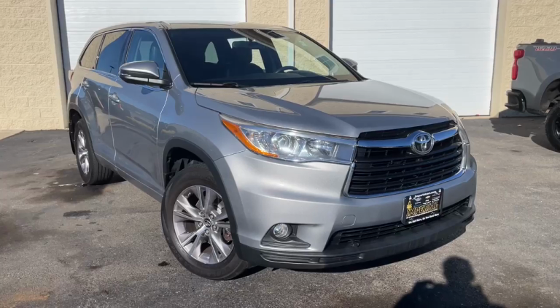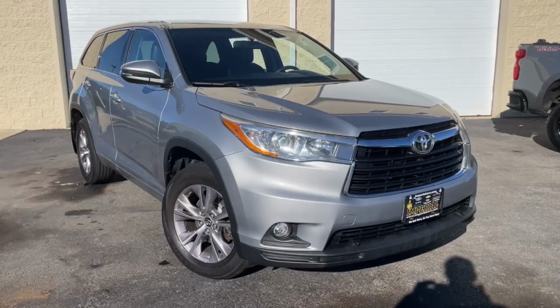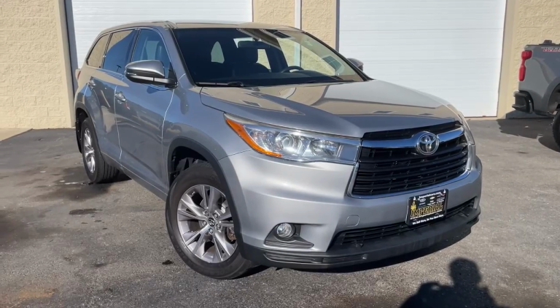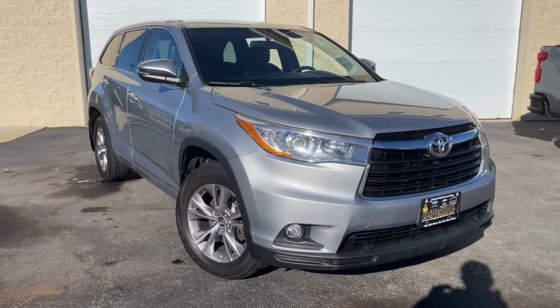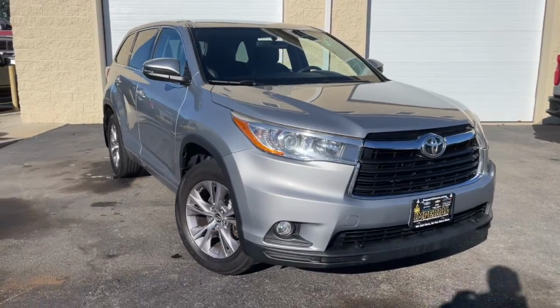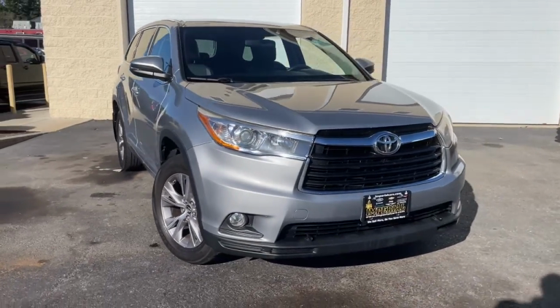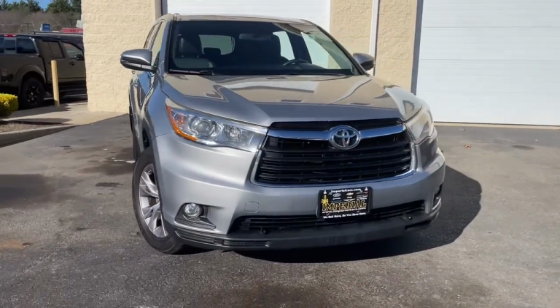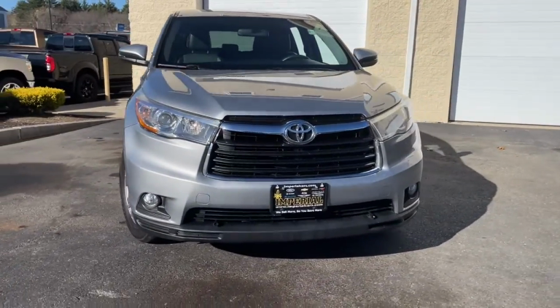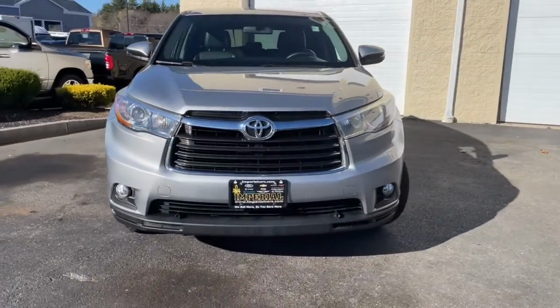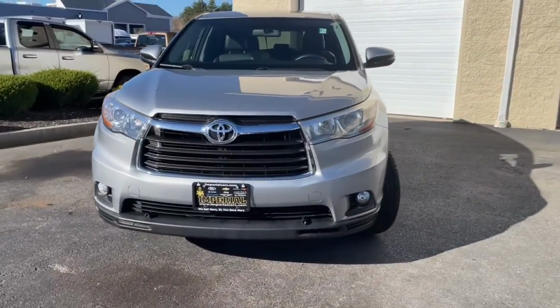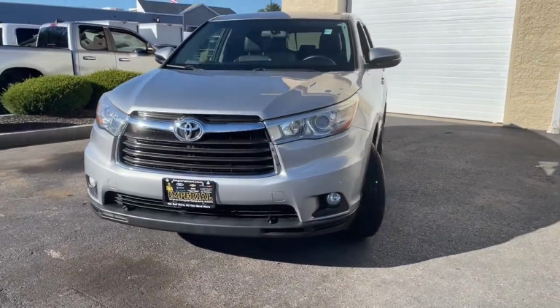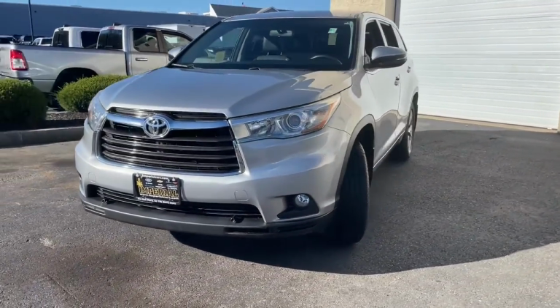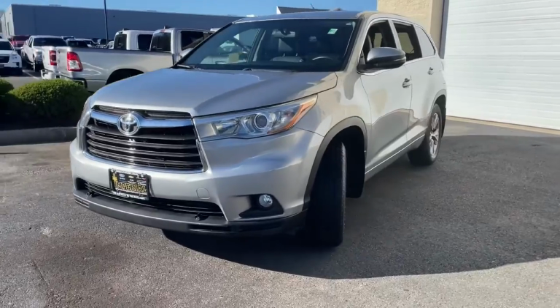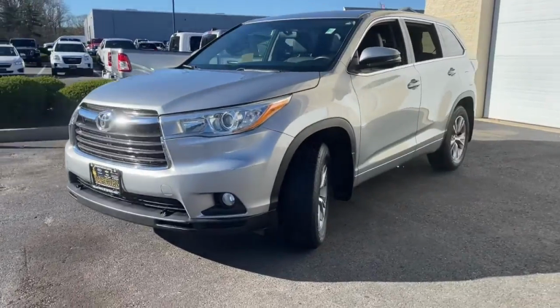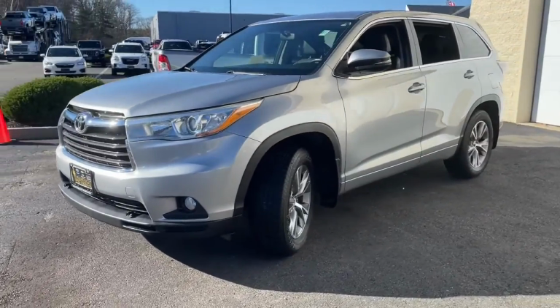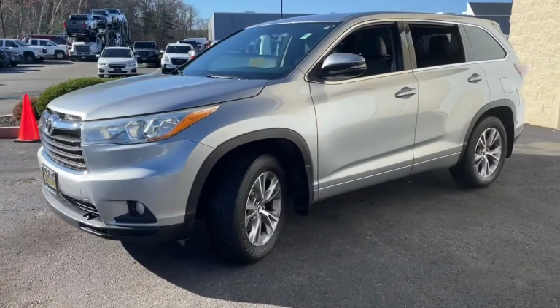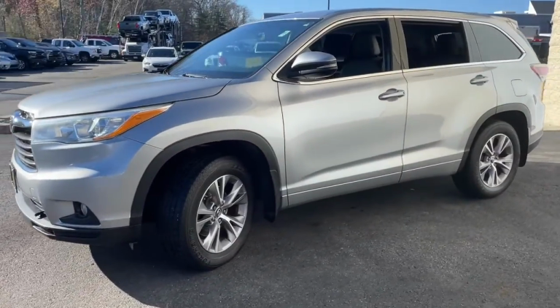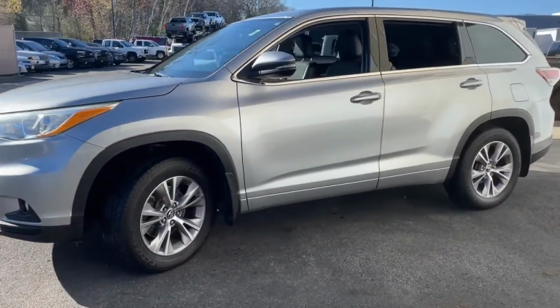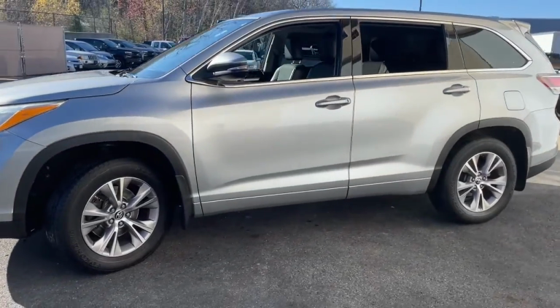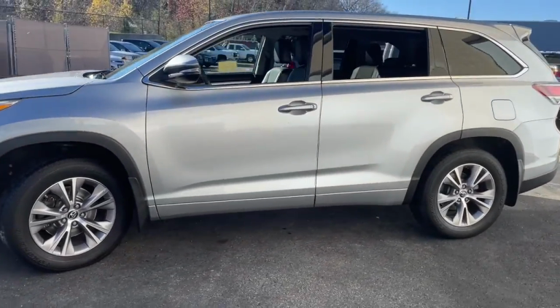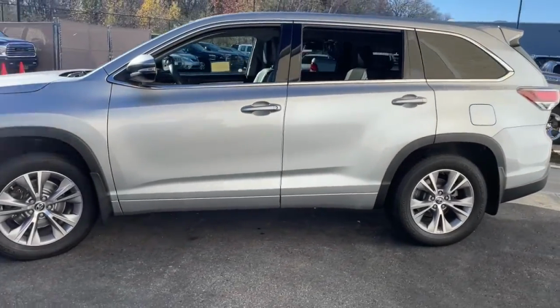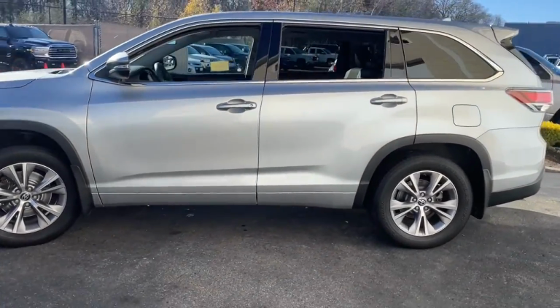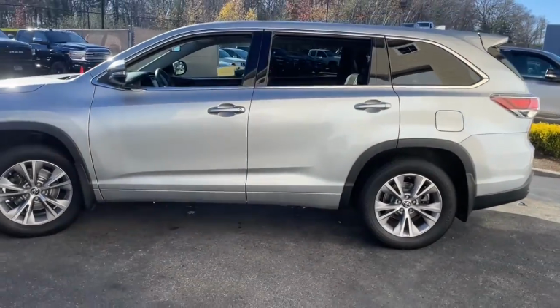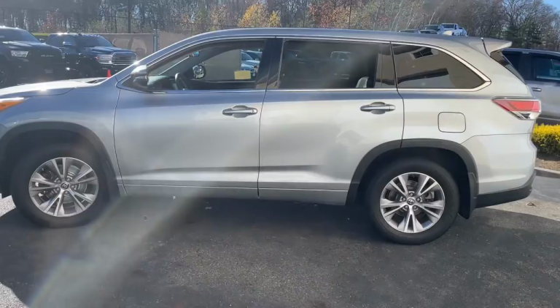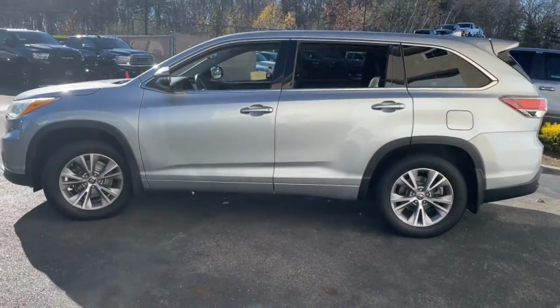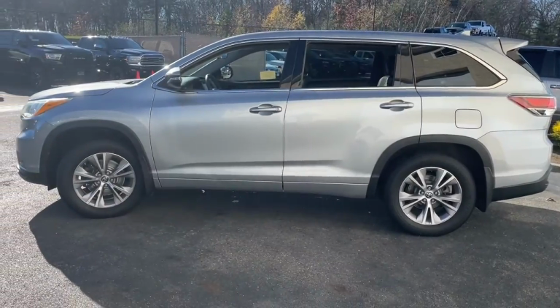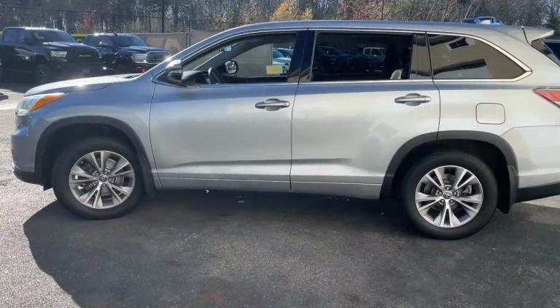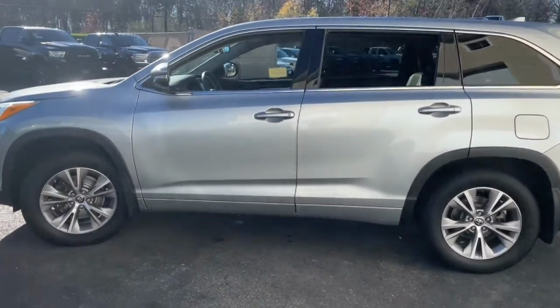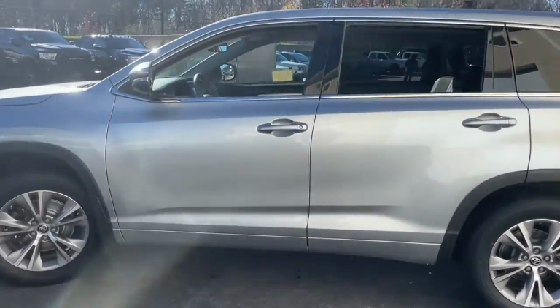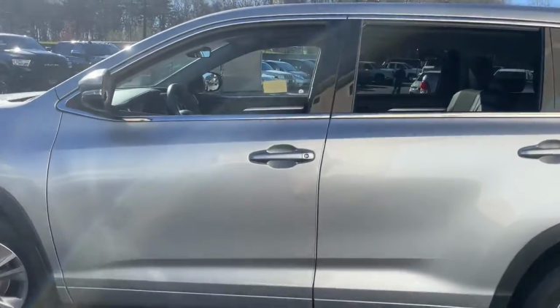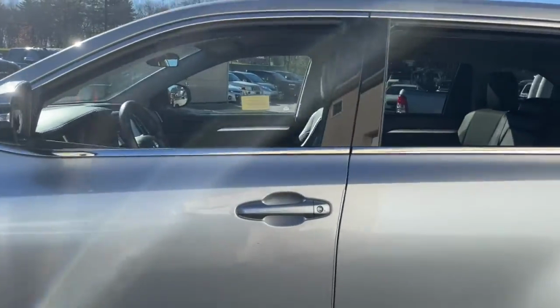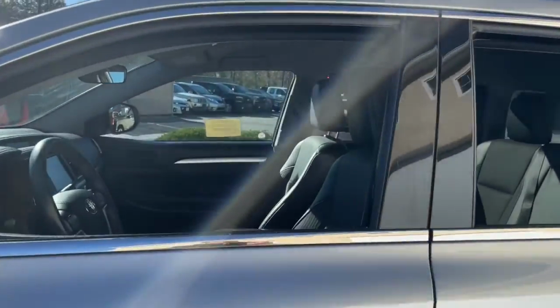Here is a wonderful 2016 Toyota Highlander with less than 90,000 miles on the odometer. This vehicle stands out from the rest. From daily drives to epic road trips, this Highlander has you covered.